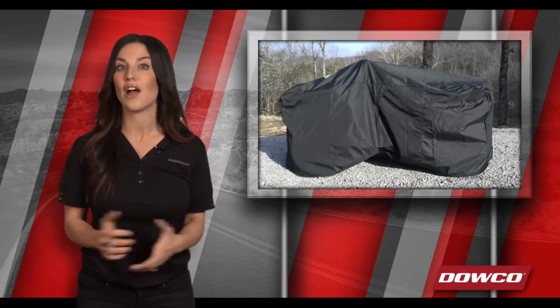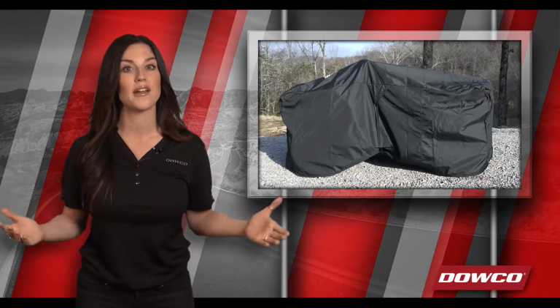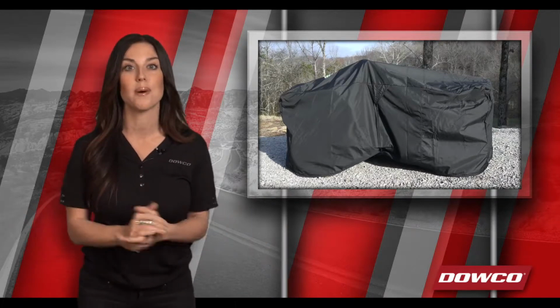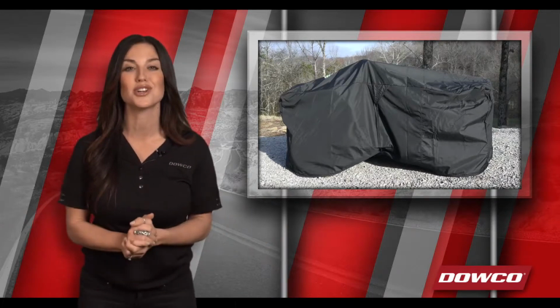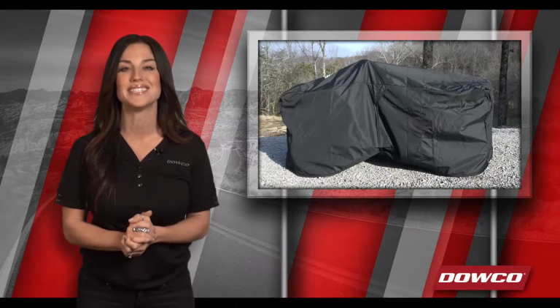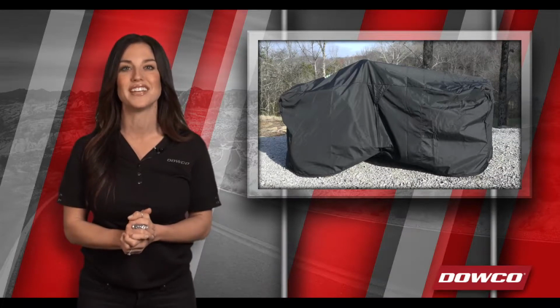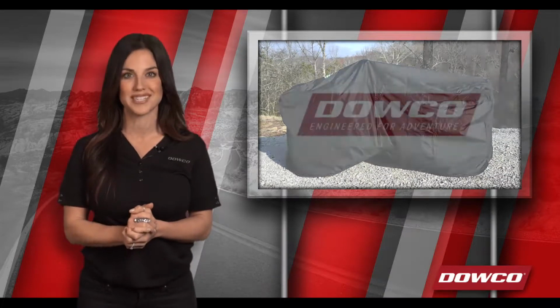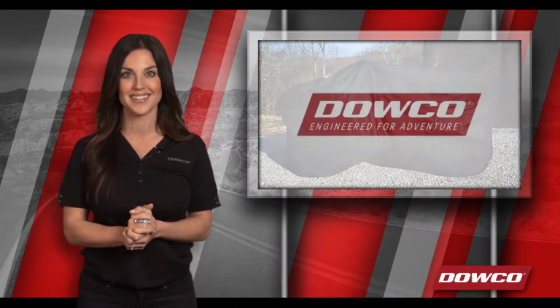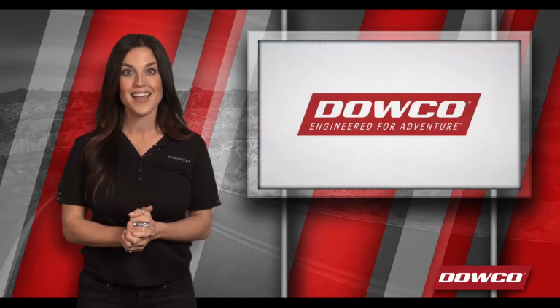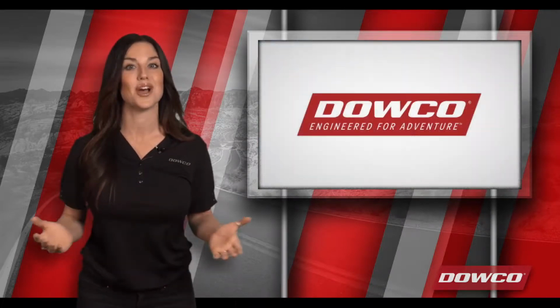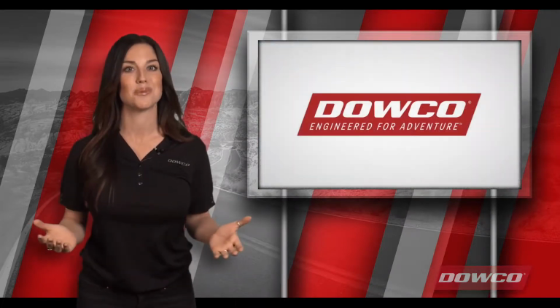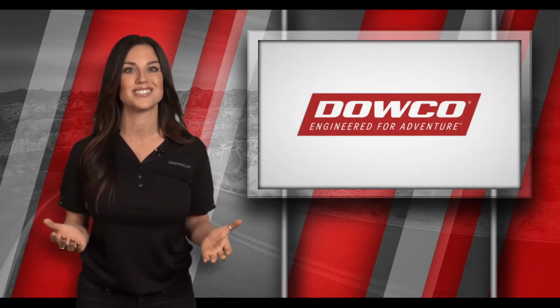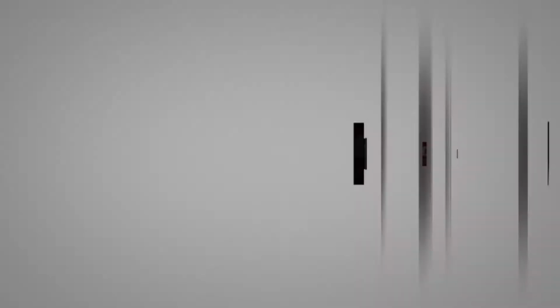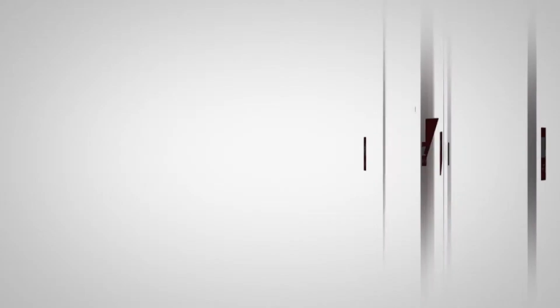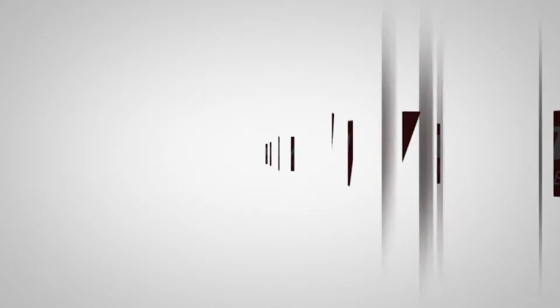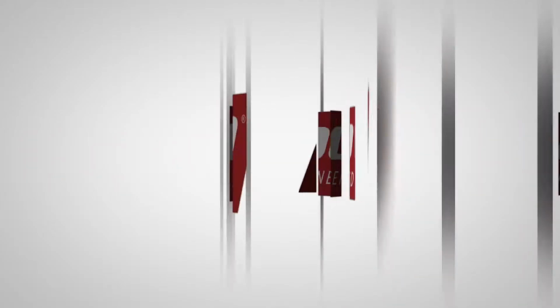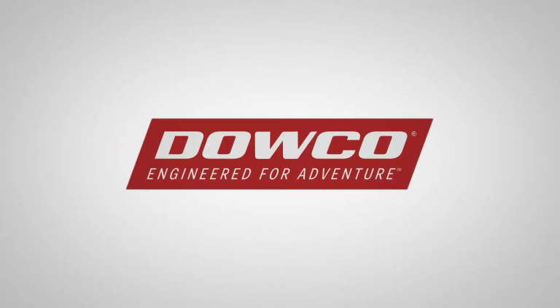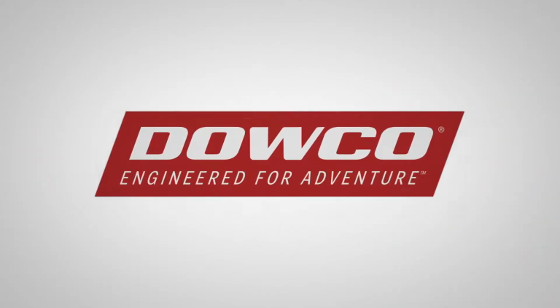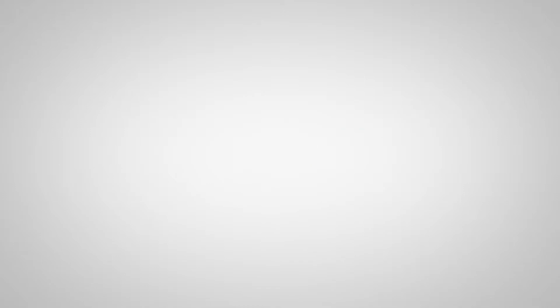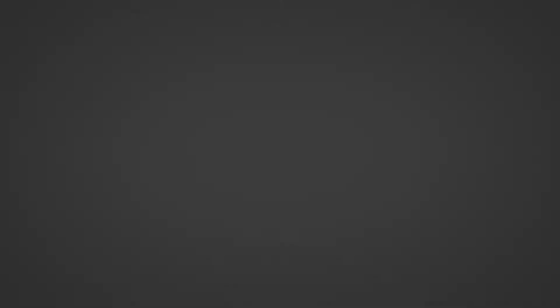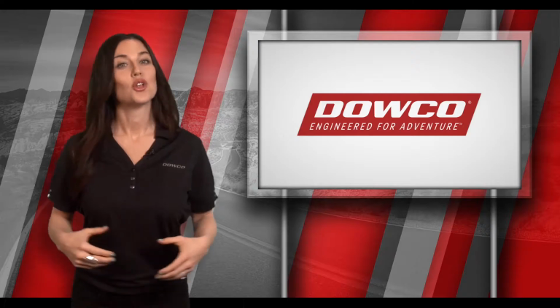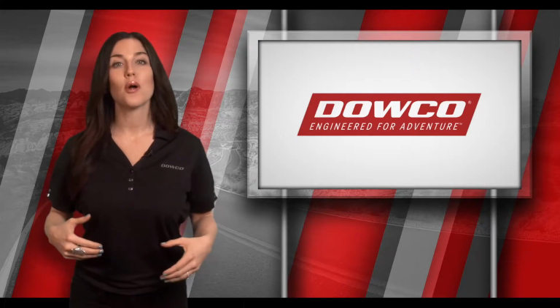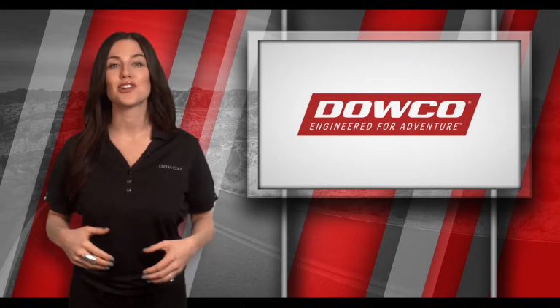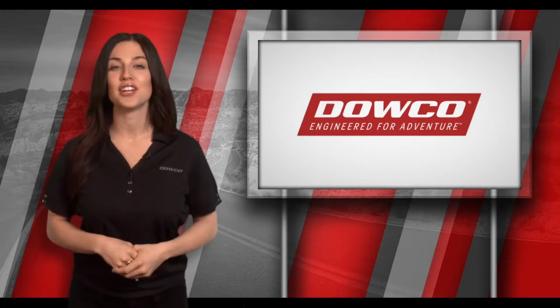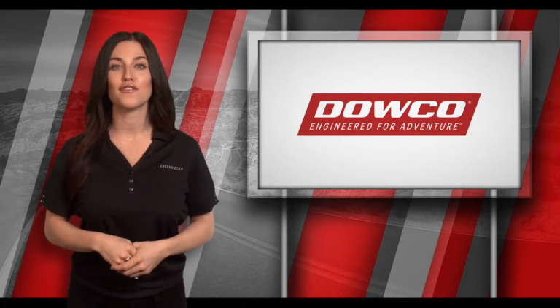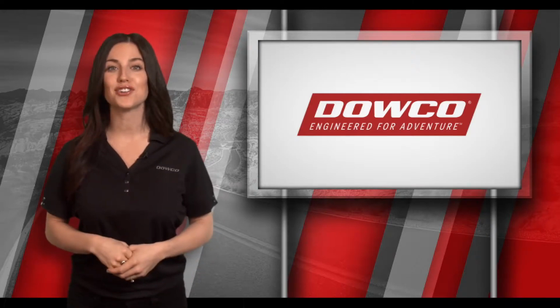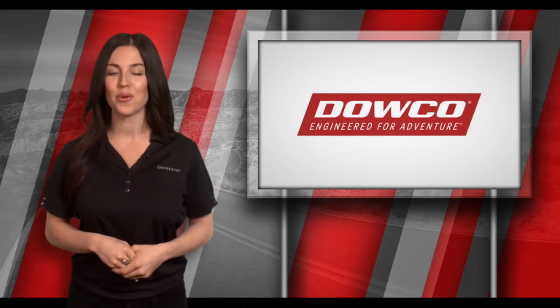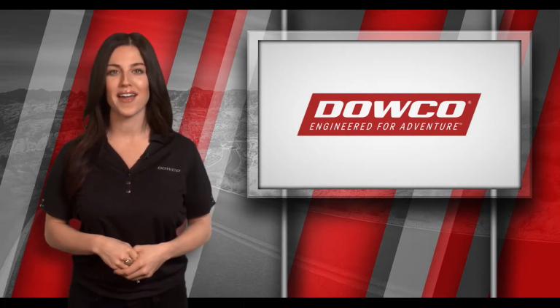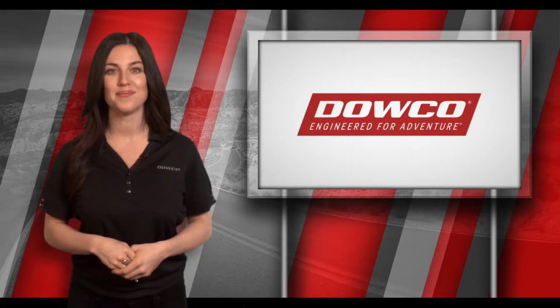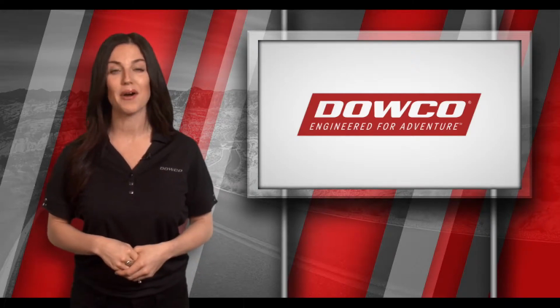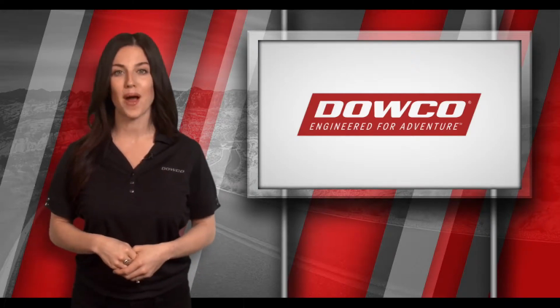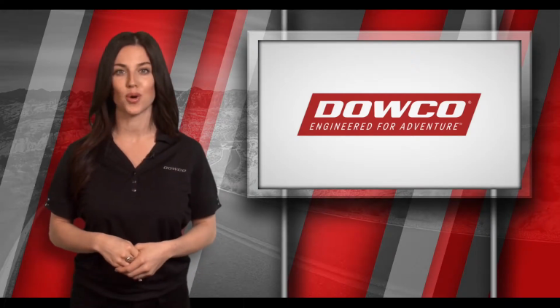And for around a hundred bucks, your ATV is protected — and so is your purchase. Dowco also offers a two-year limited warranty on this purchase. When you're looking for products that are engineered for adventure, you know where to find them at Dowco Power Sports.